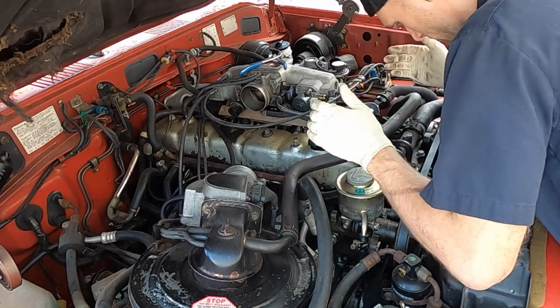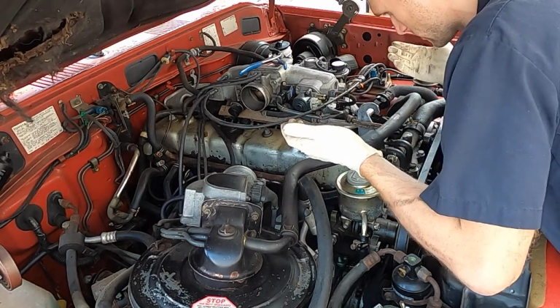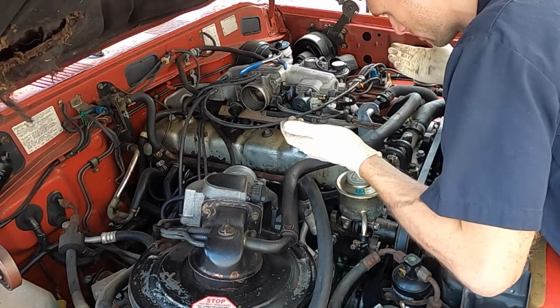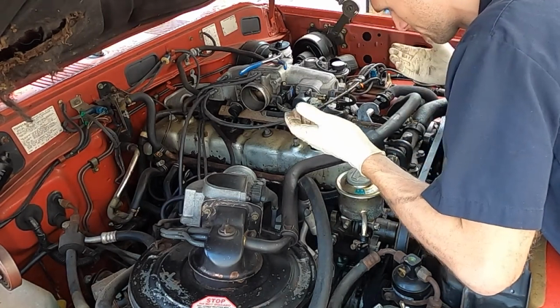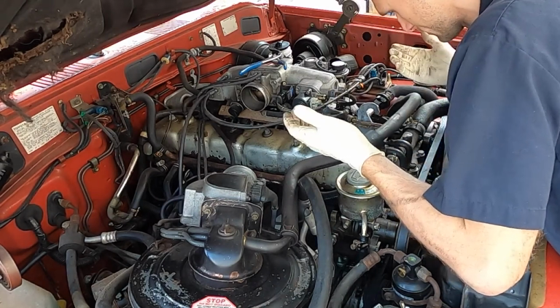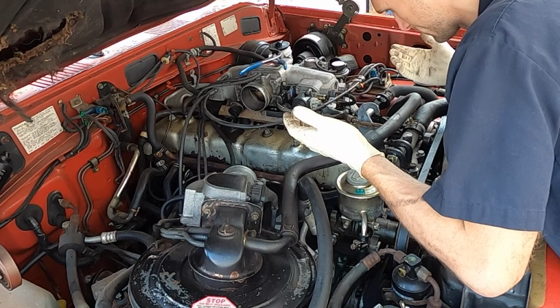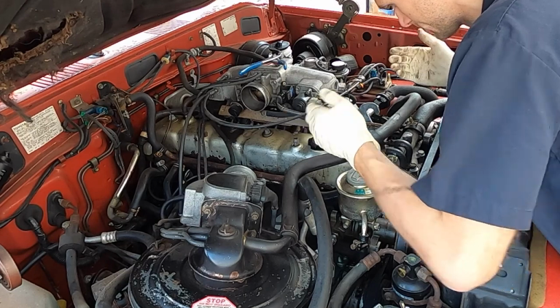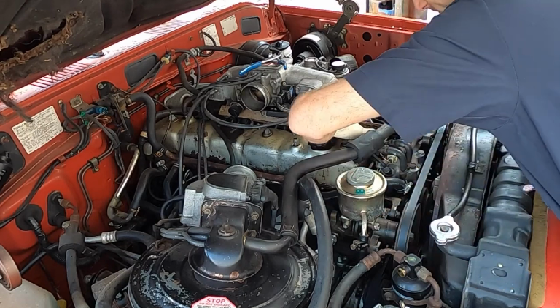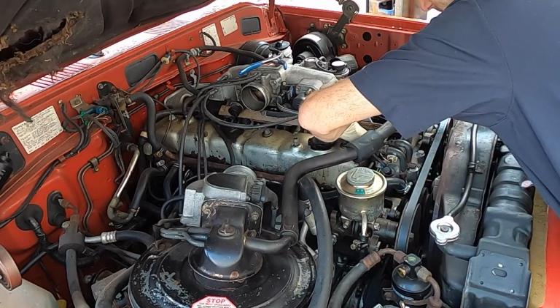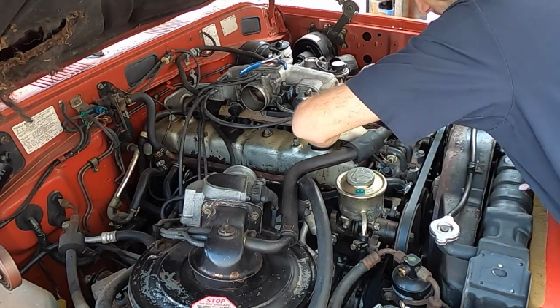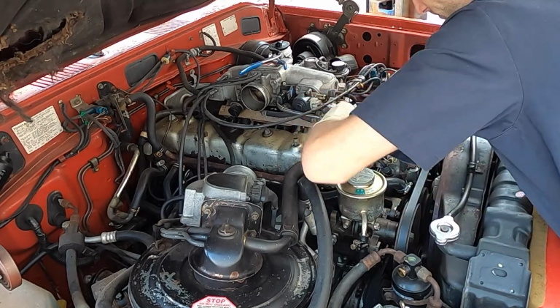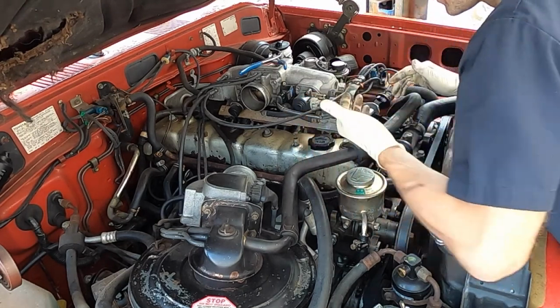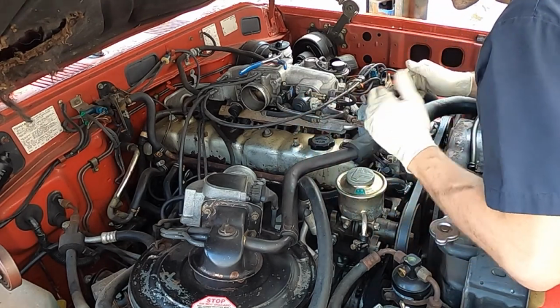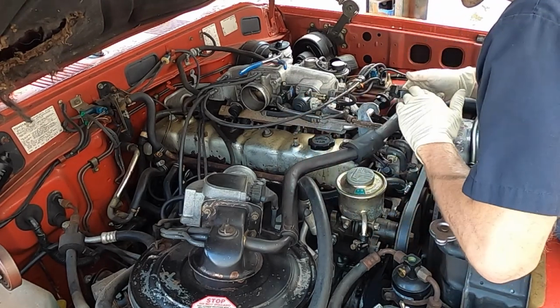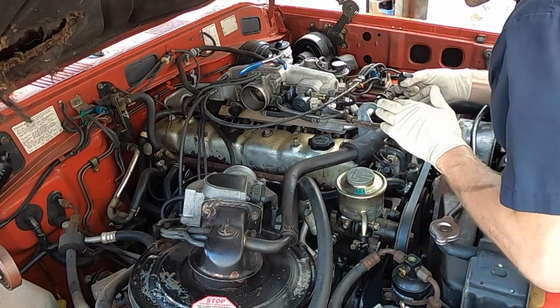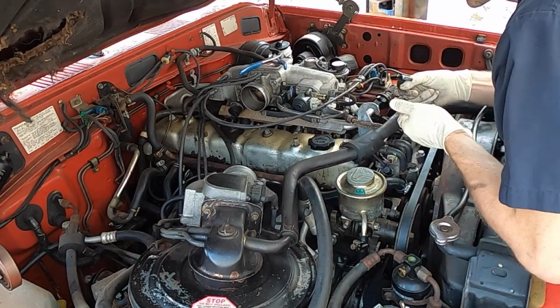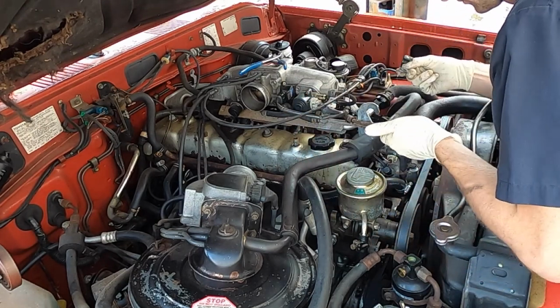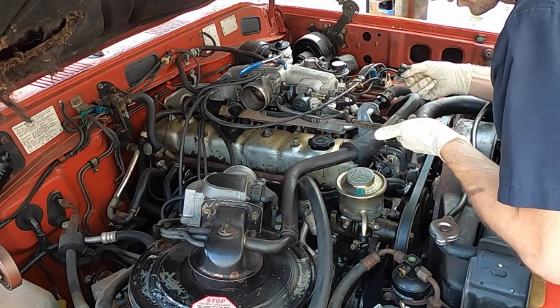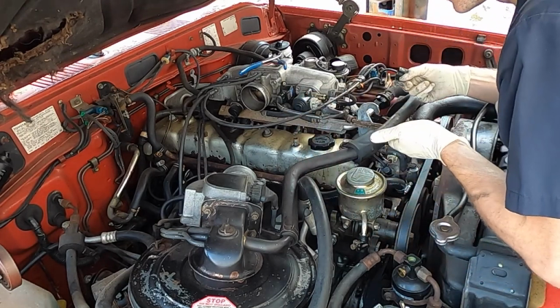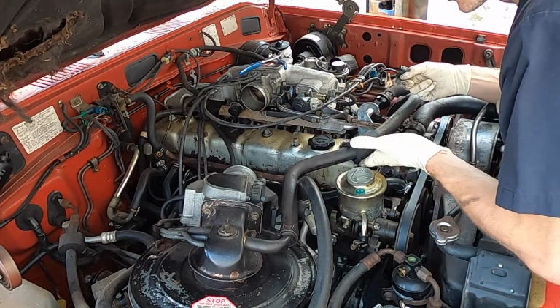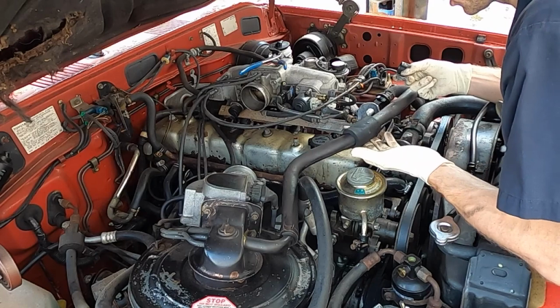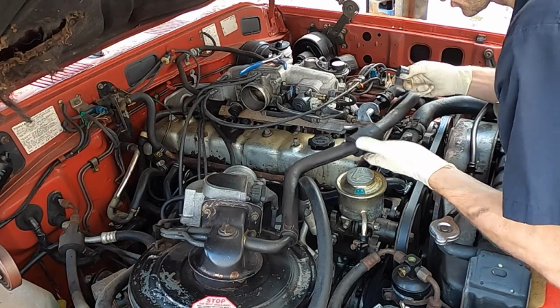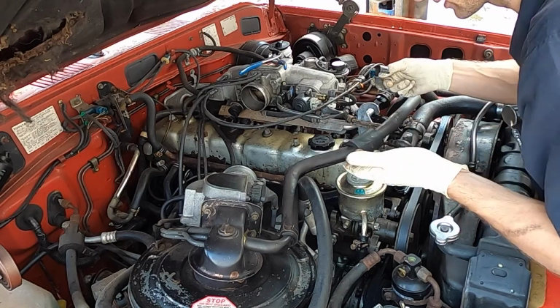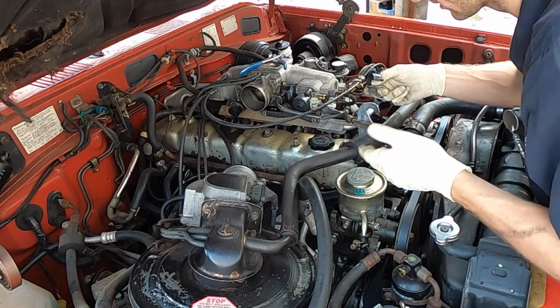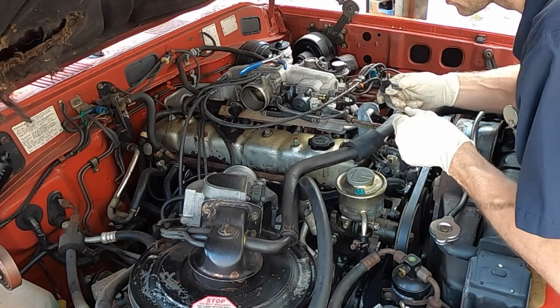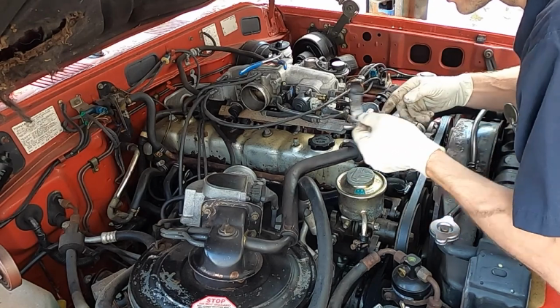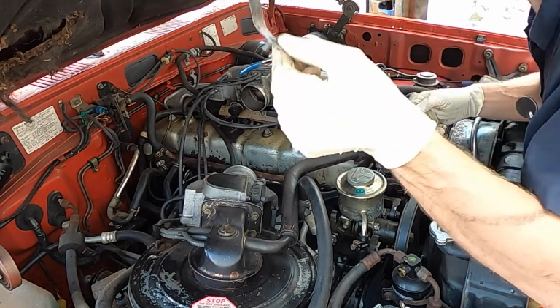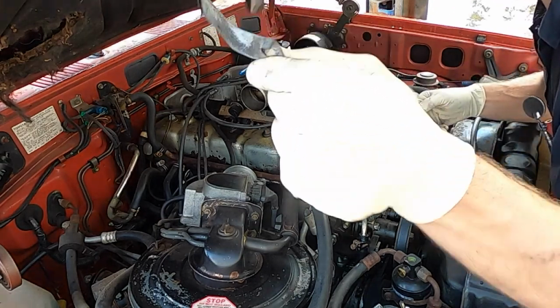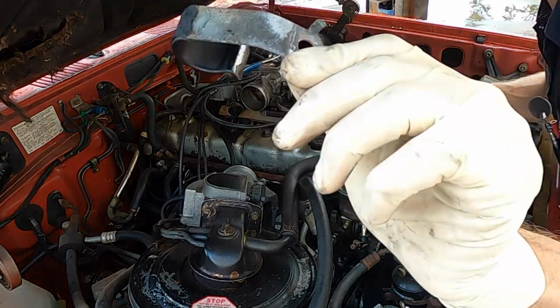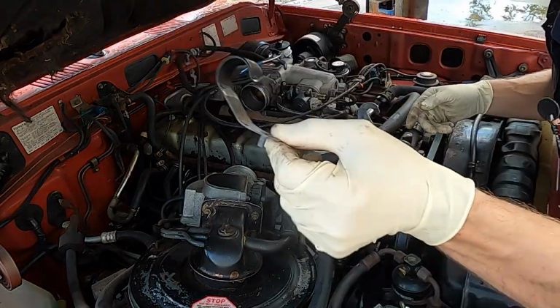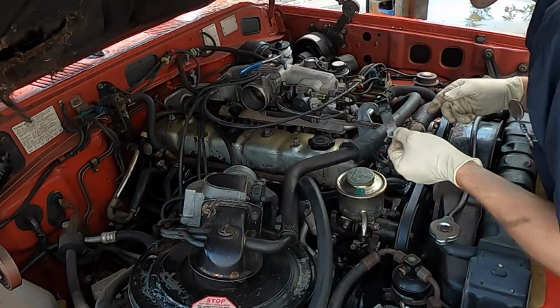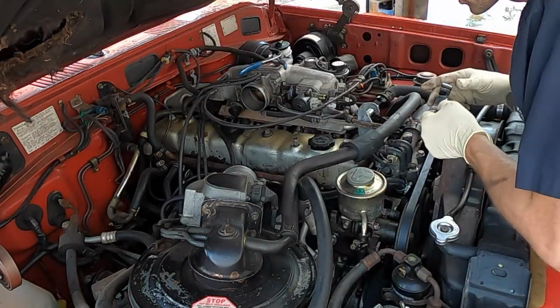What the heck just happened here? Well, old car — didn't break. See there? The thing just popped right off.